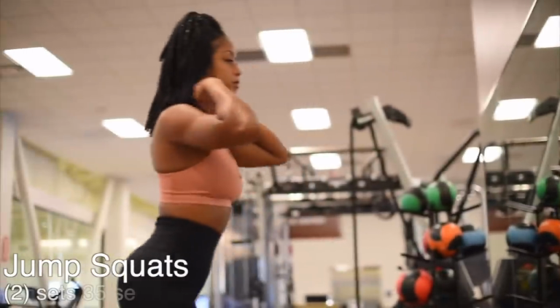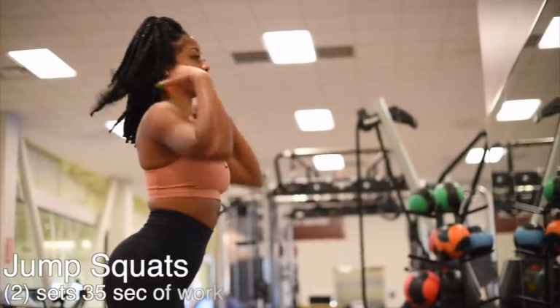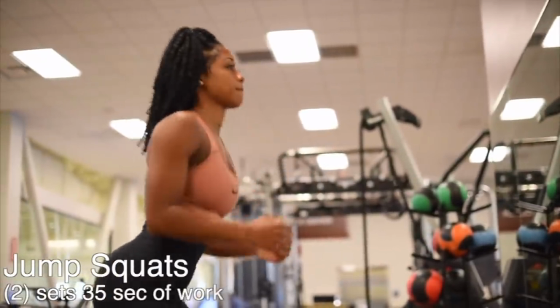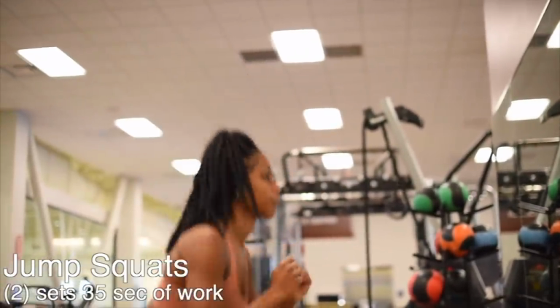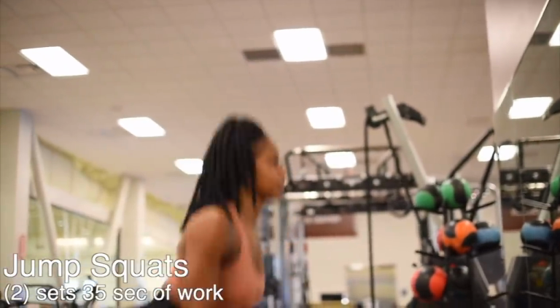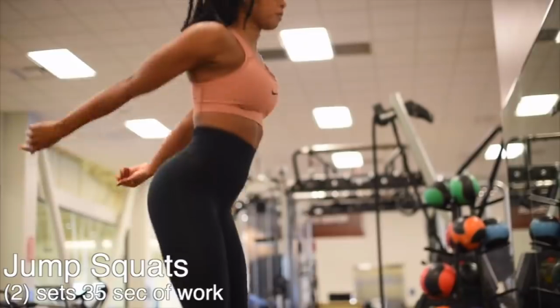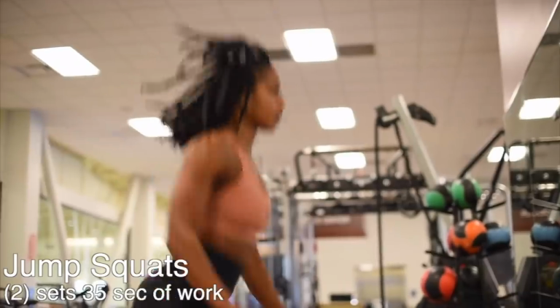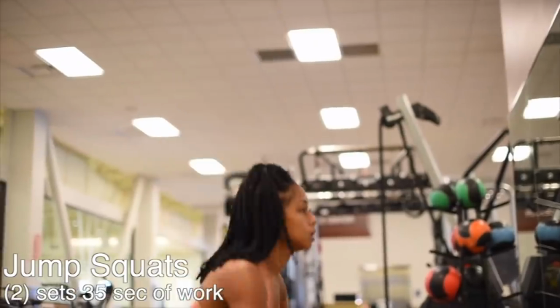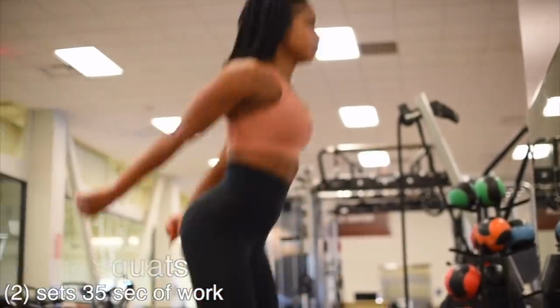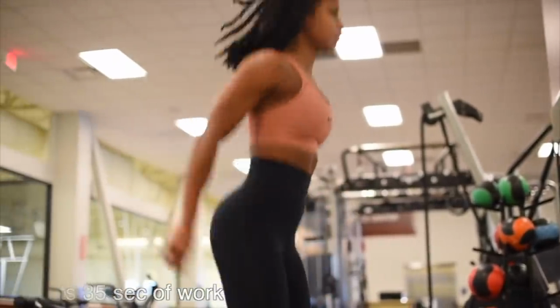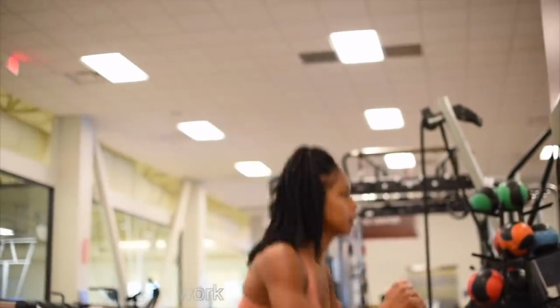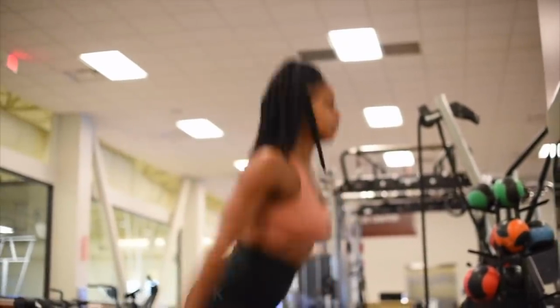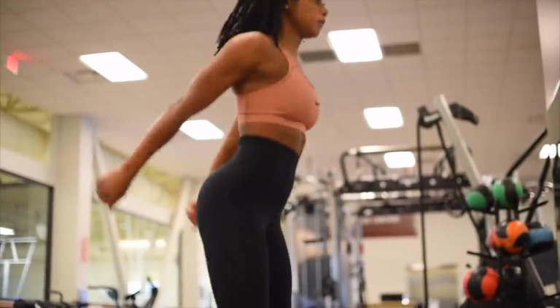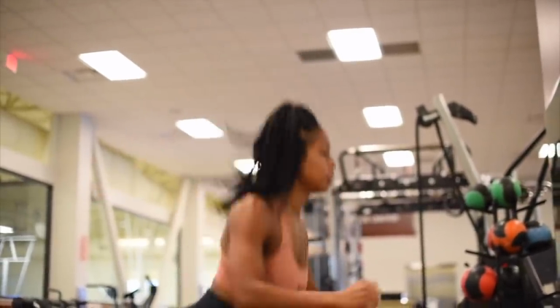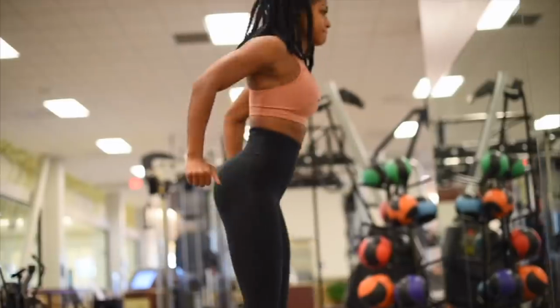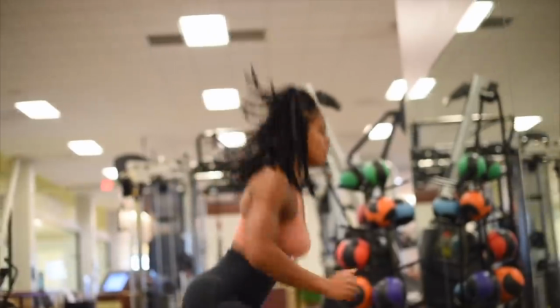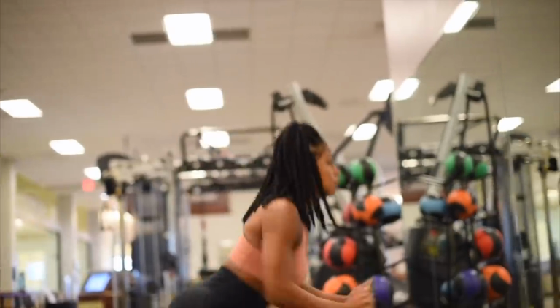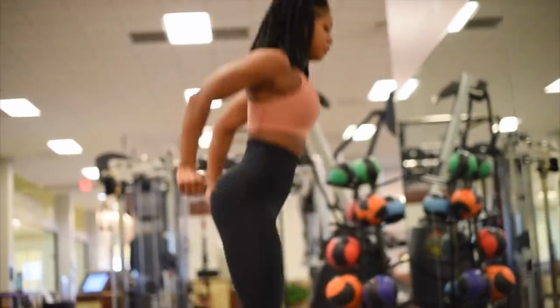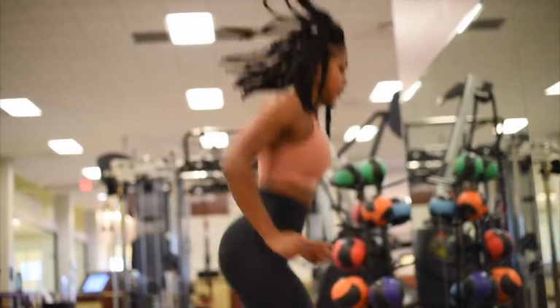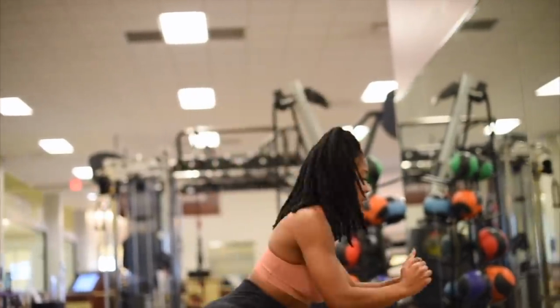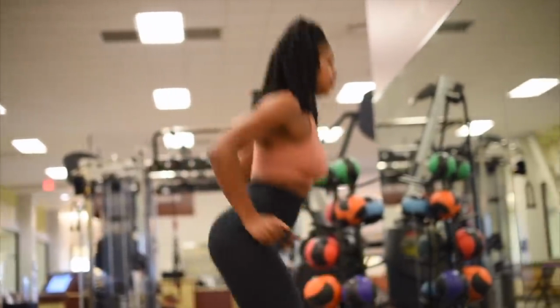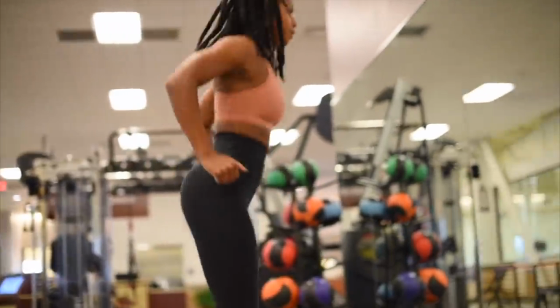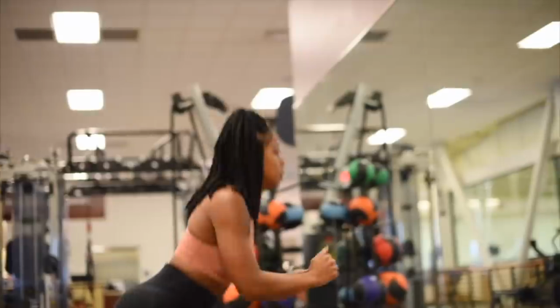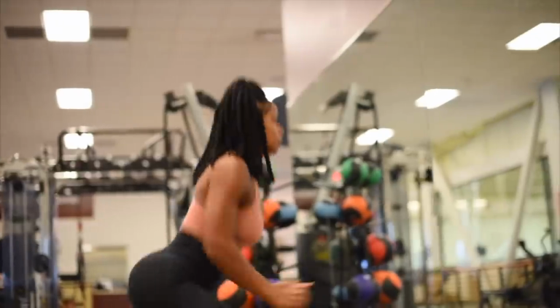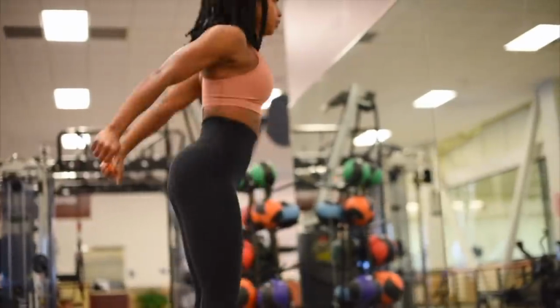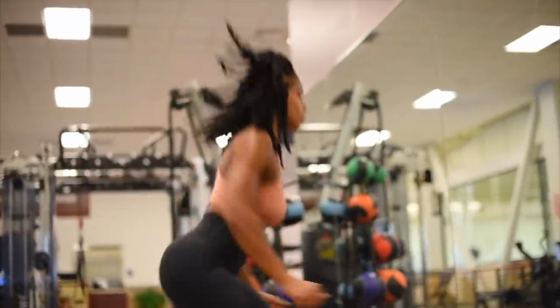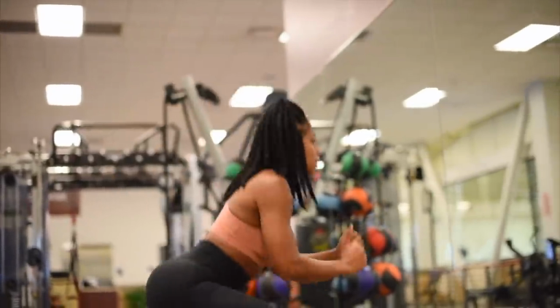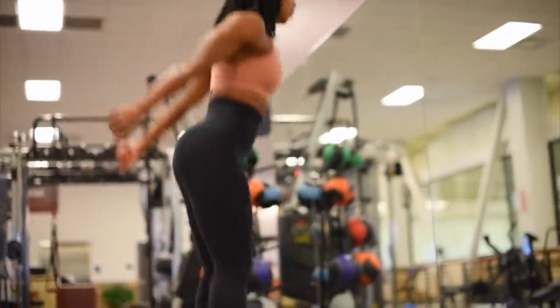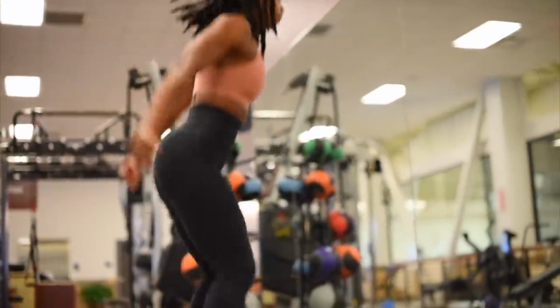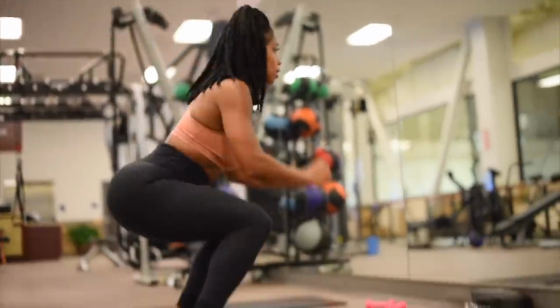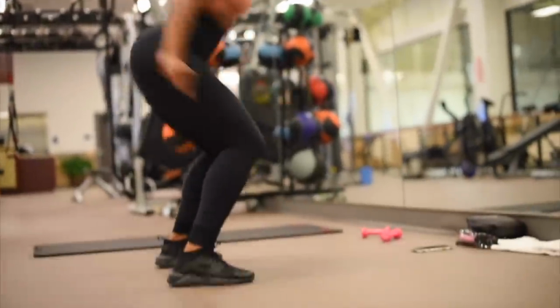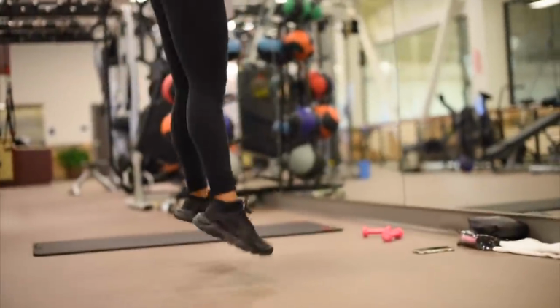I'm going to start off with some body weight movements to warm up my body. I'm going to be doing 35 seconds of jump squats, two sets.